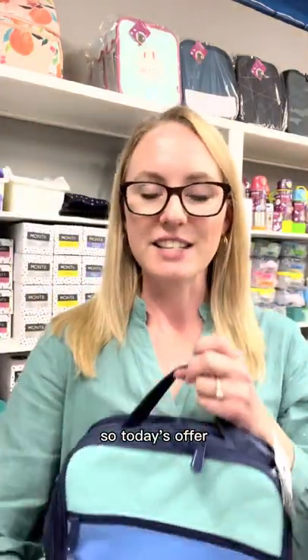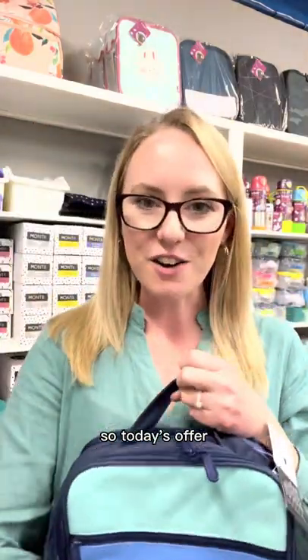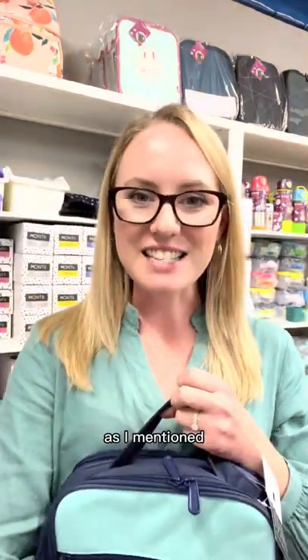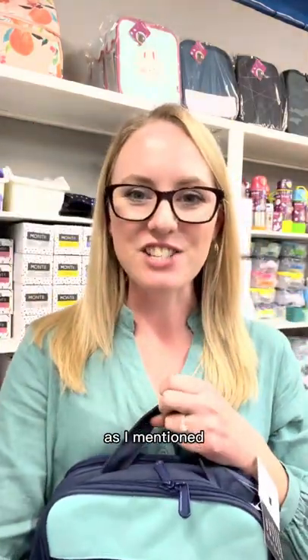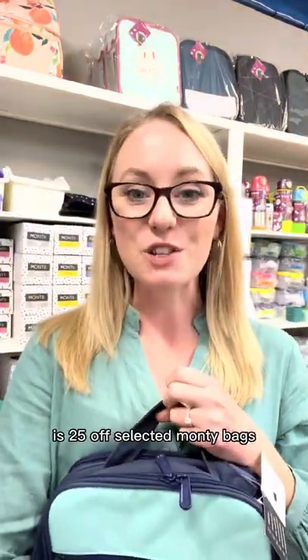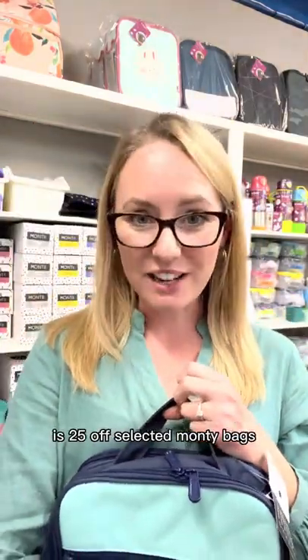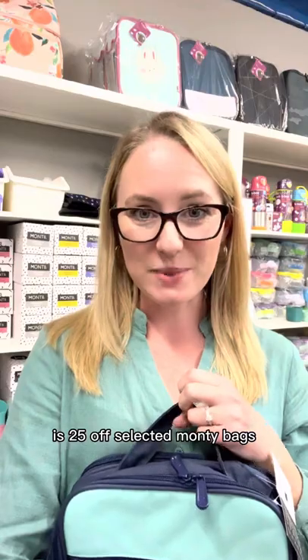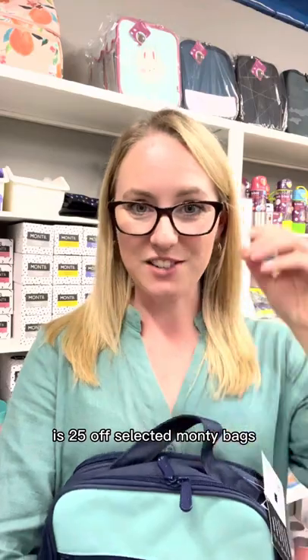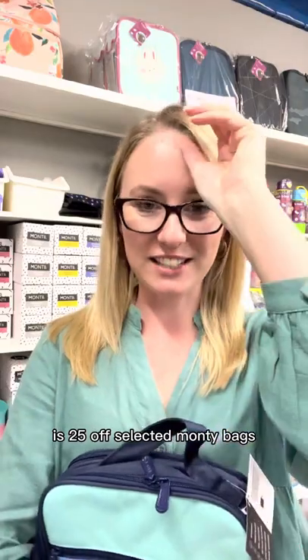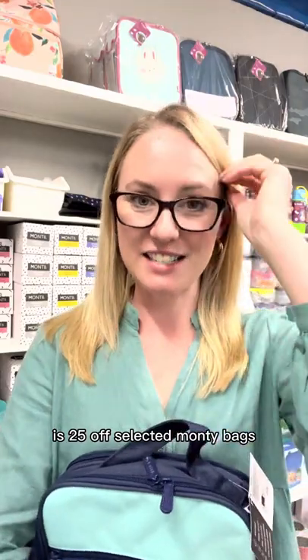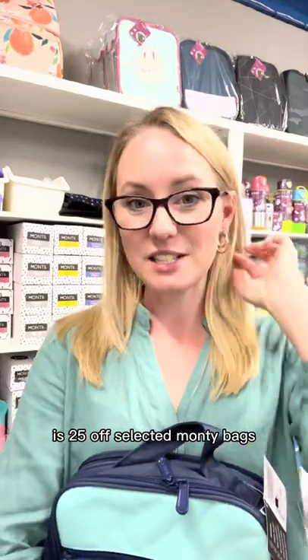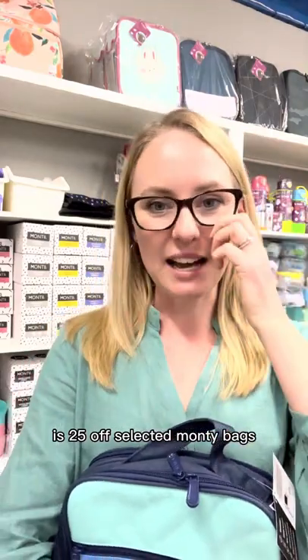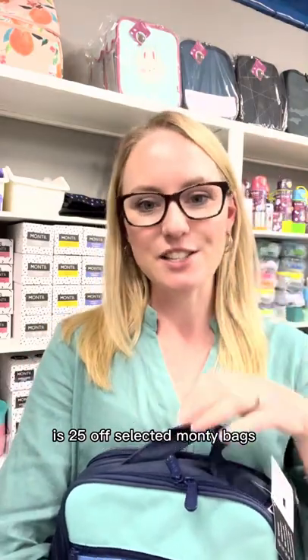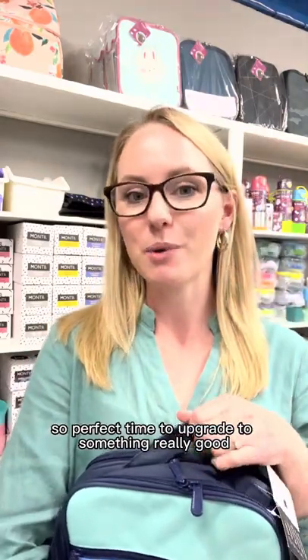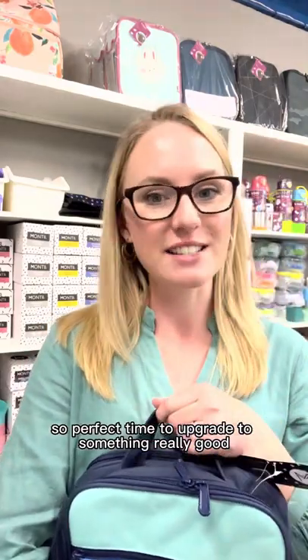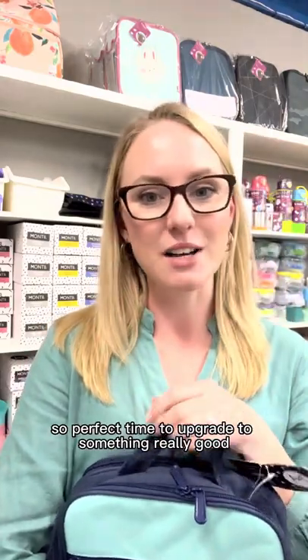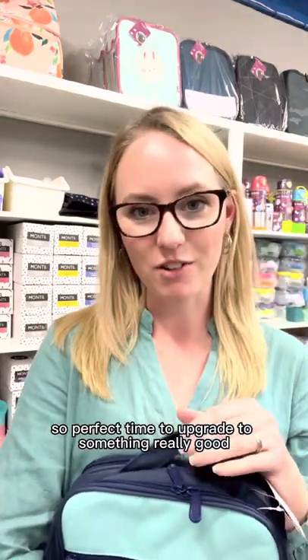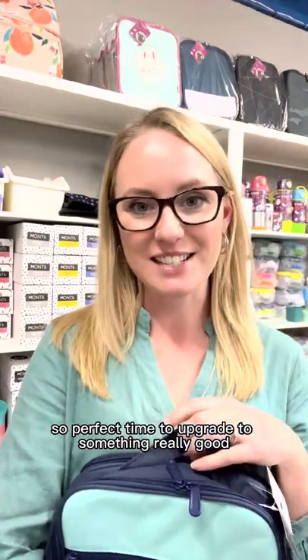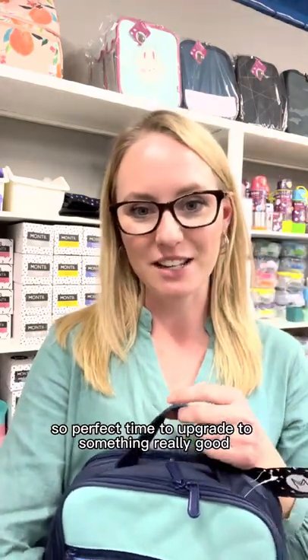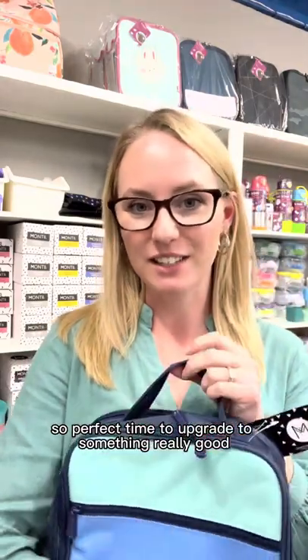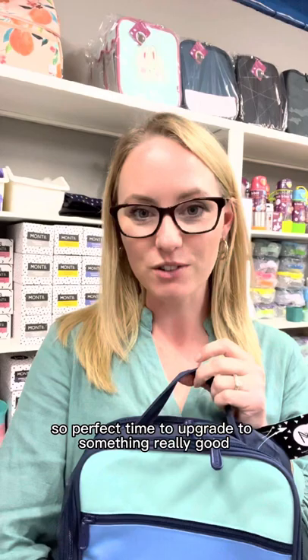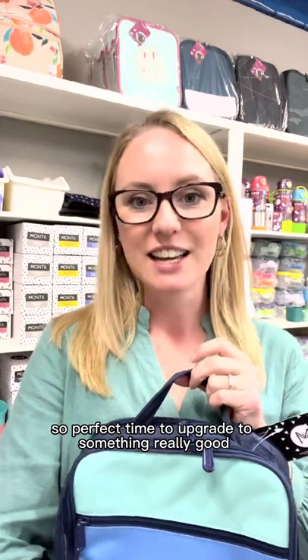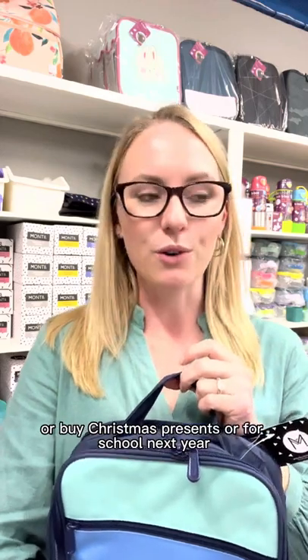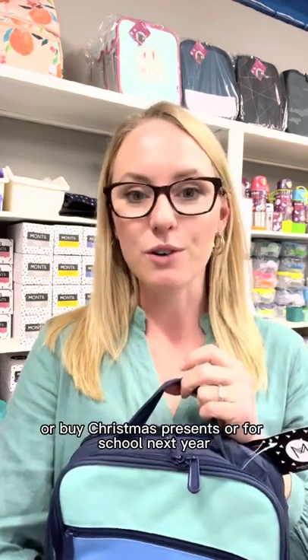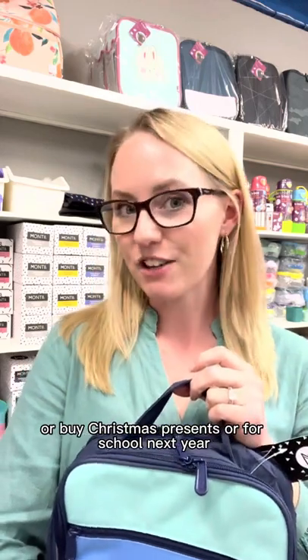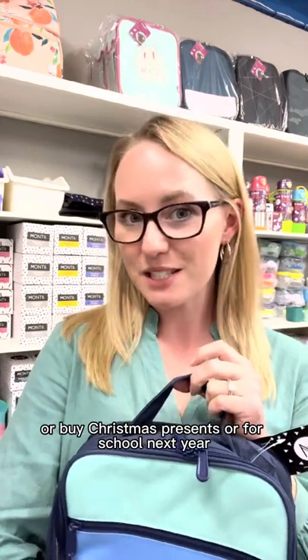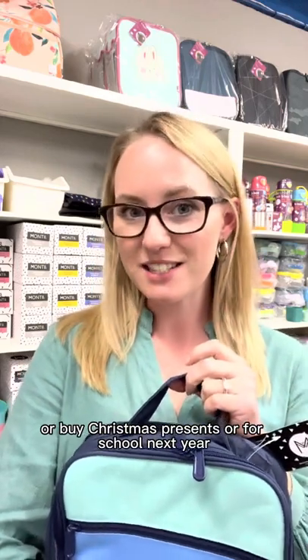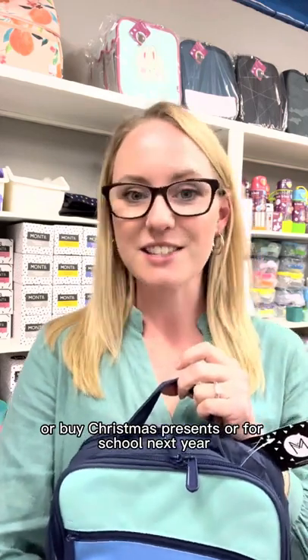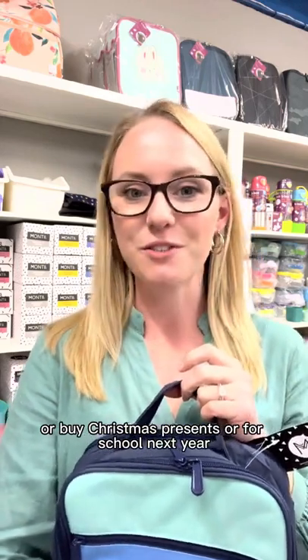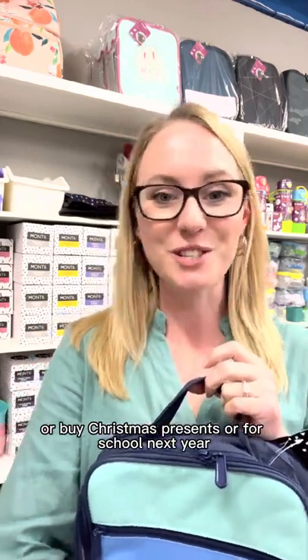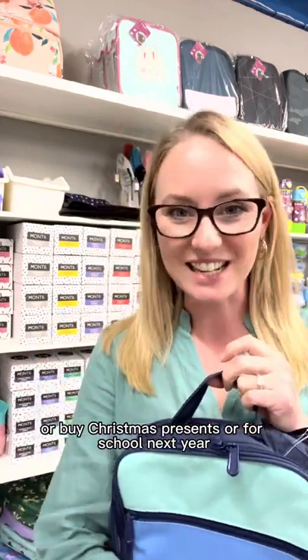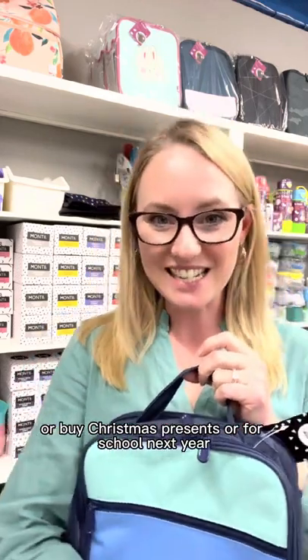Today's offer, as I mentioned, is 25% off selected Monty bags — perfect time to upgrade to something really good, buy Christmas presents, or get ready for school next year.